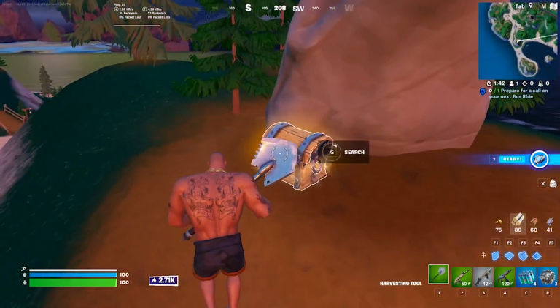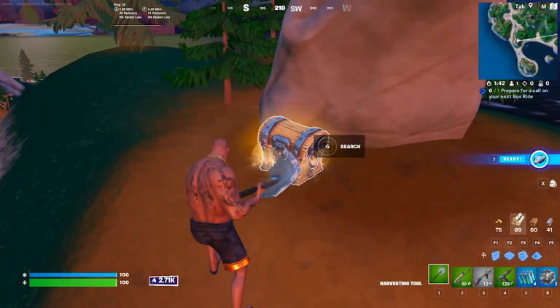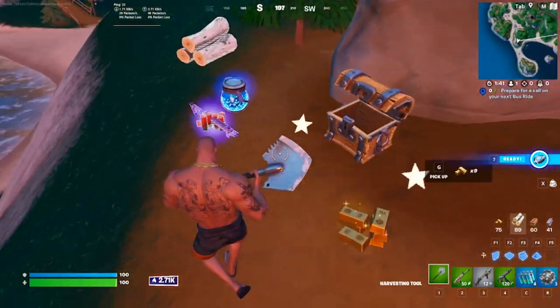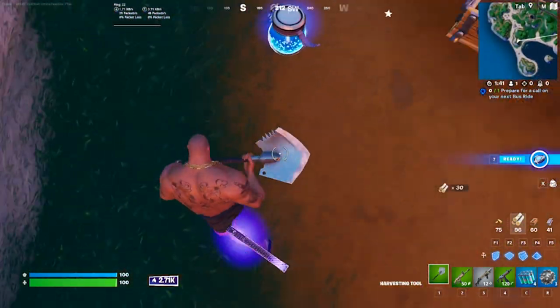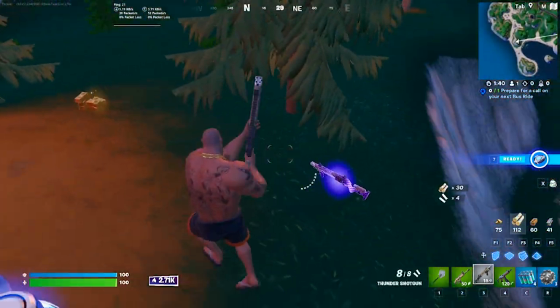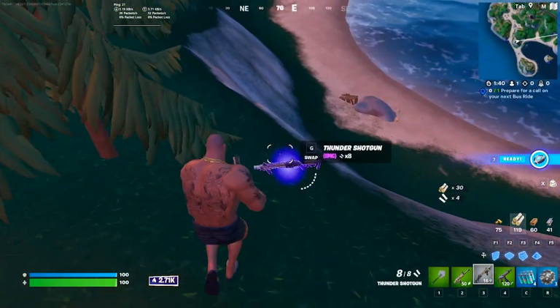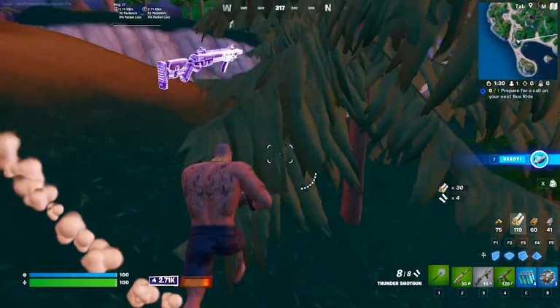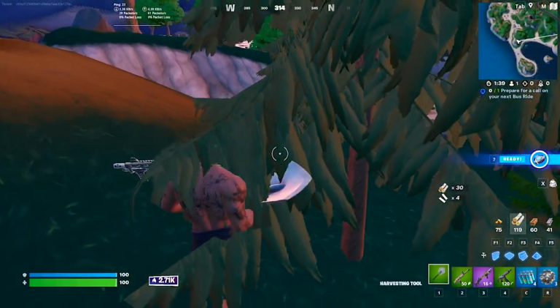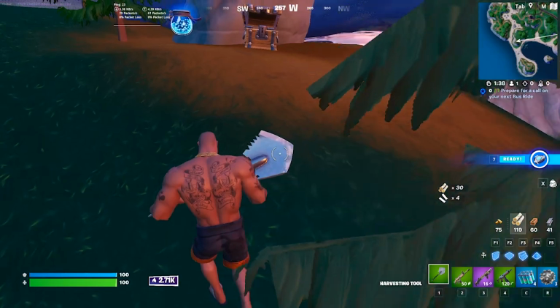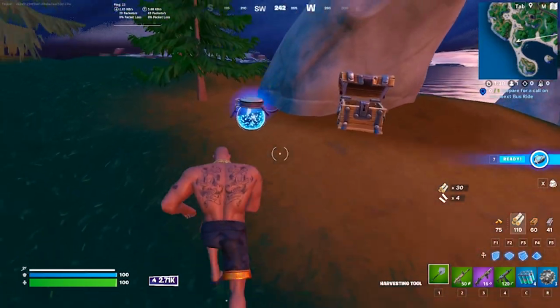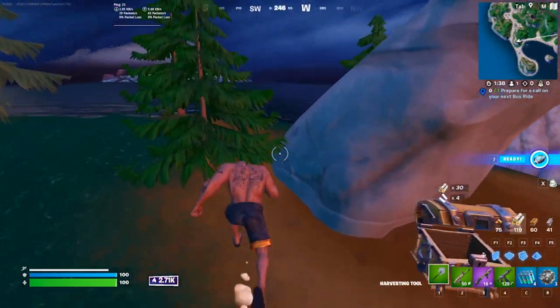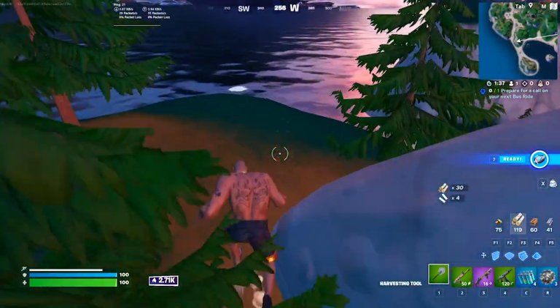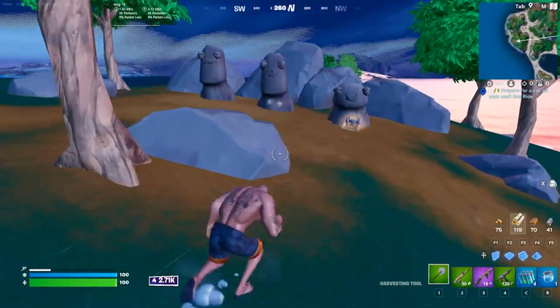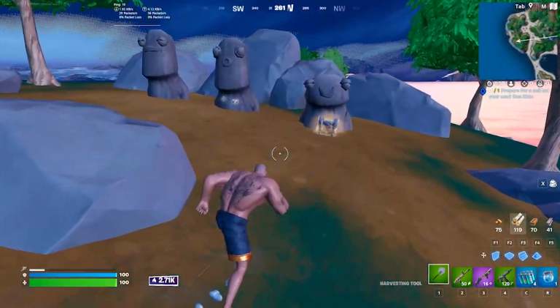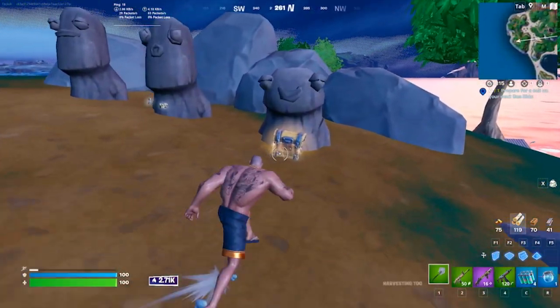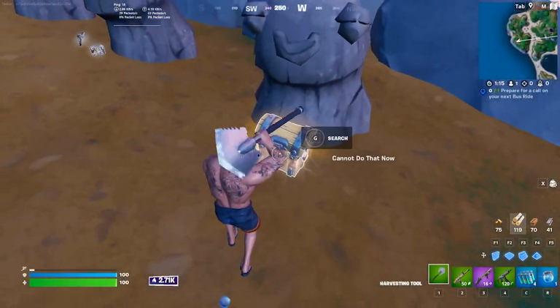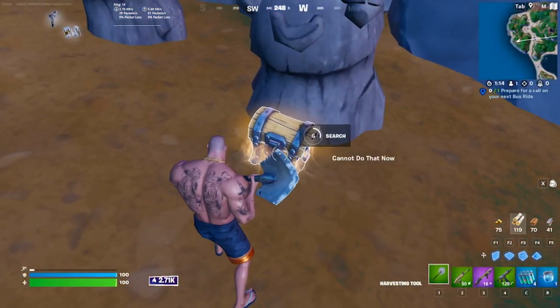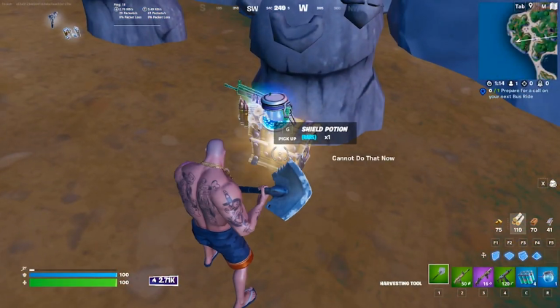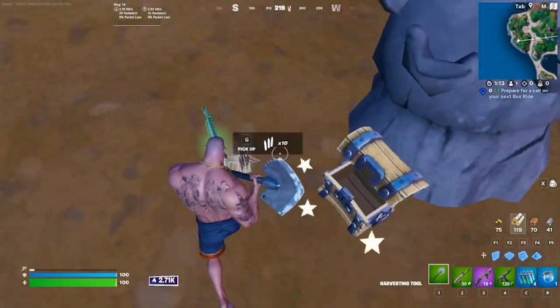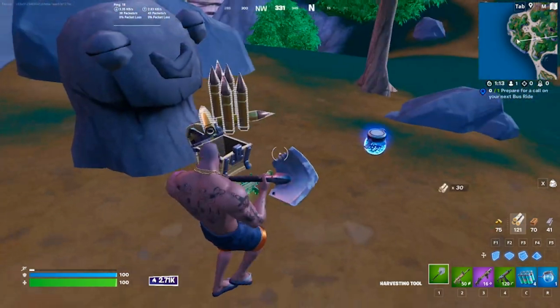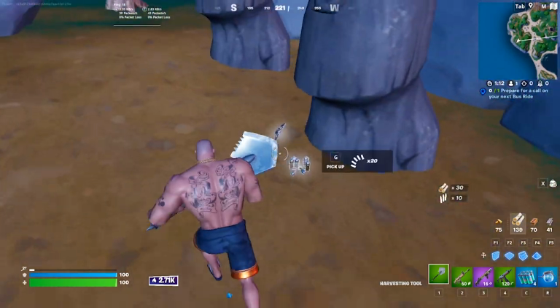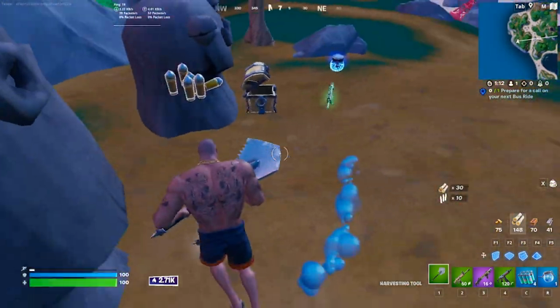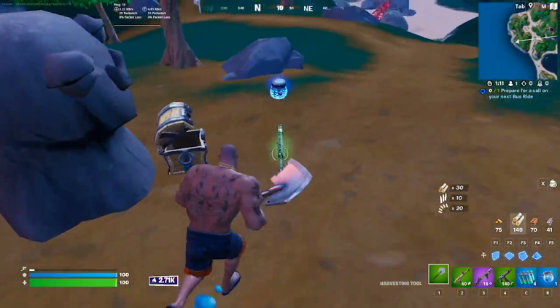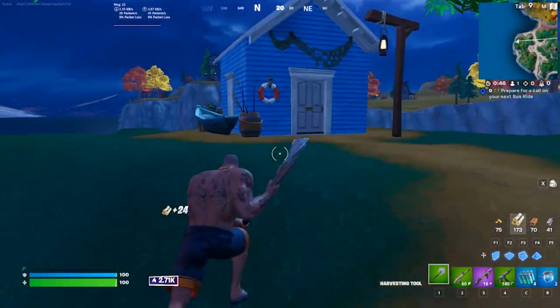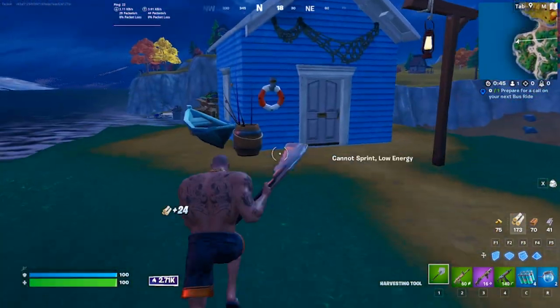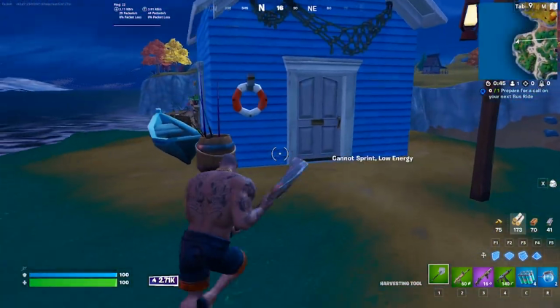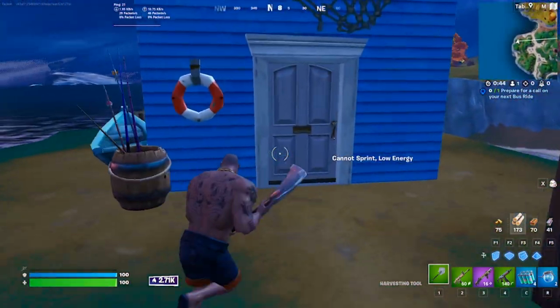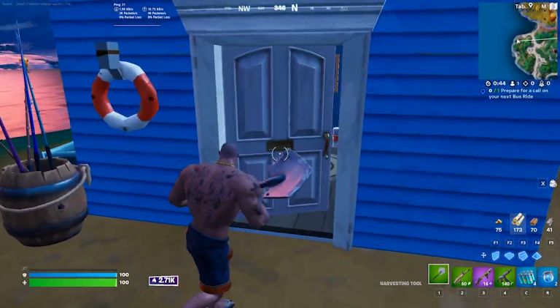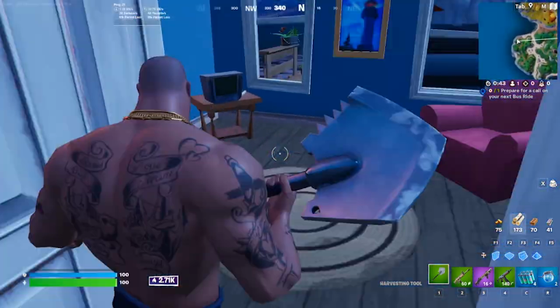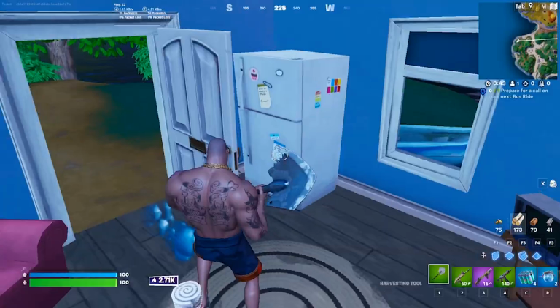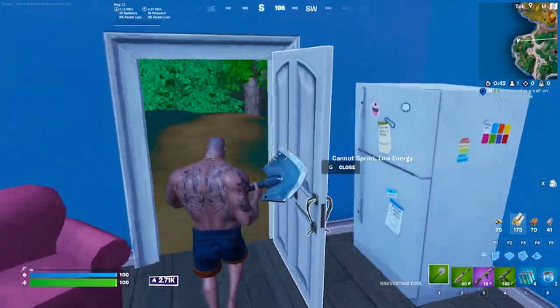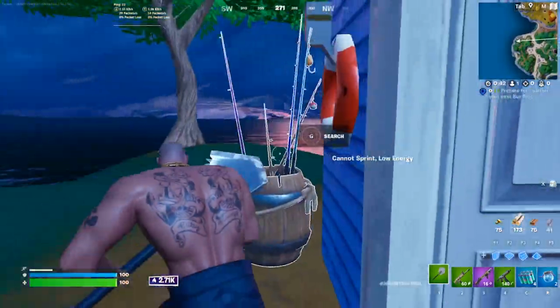You do have the option to go south from here, but I really only see that being the best move when the zone is on top of you and you have time to loot. Generally, I recommend heading northwest up the coast where you're going to find another stone area with up to three chests. Then head up the coast again and you're going to find this little shed with a chest inside and one out on the dock.